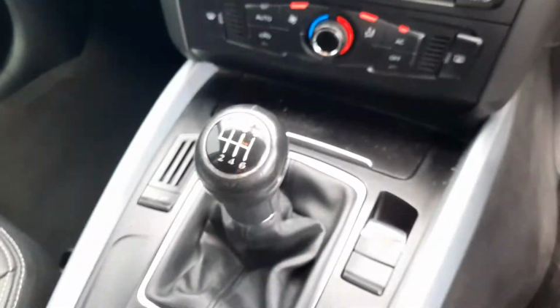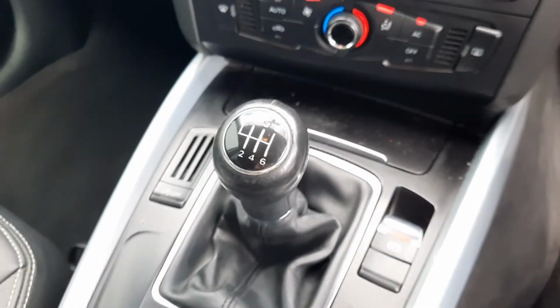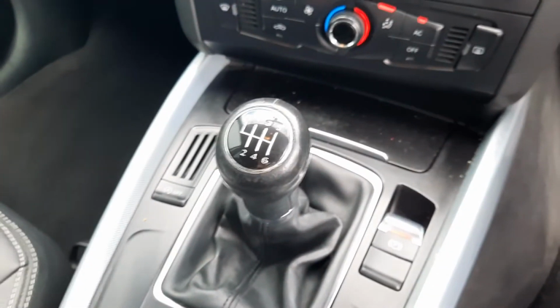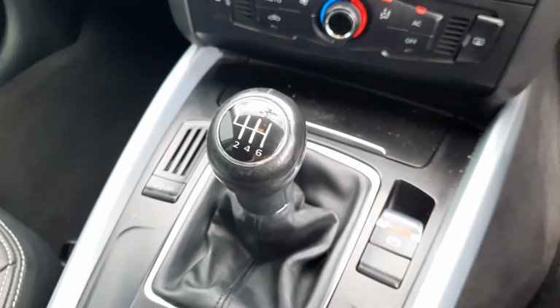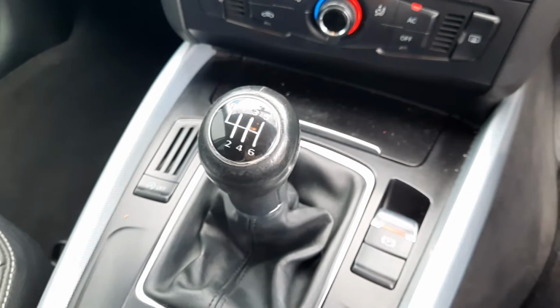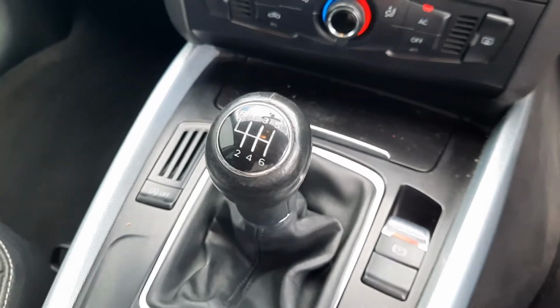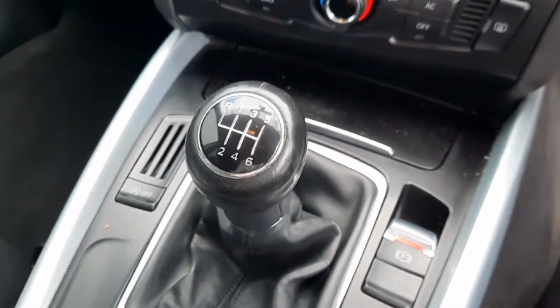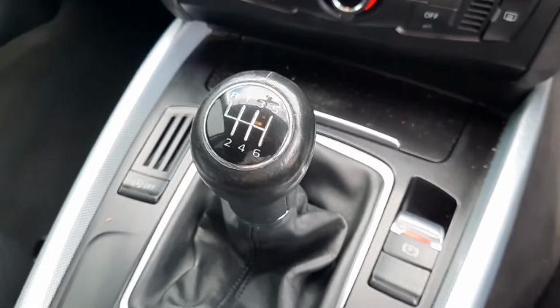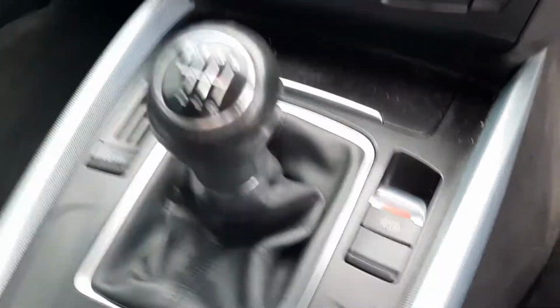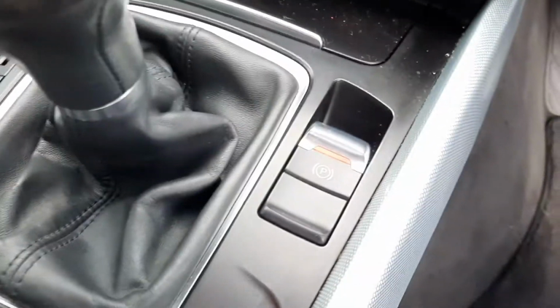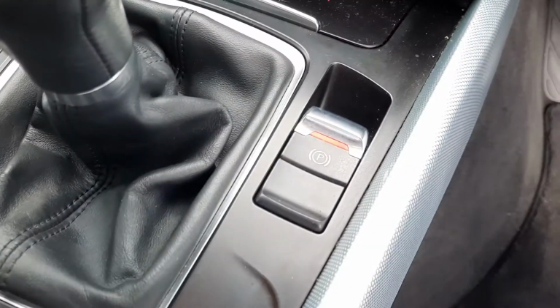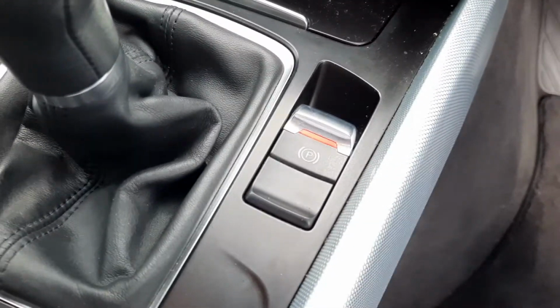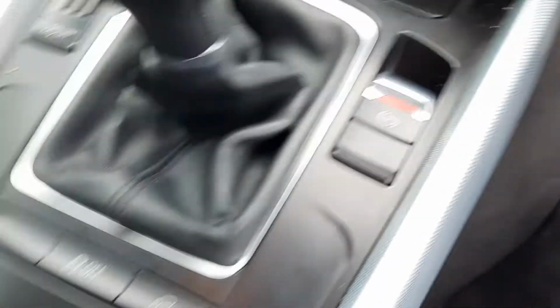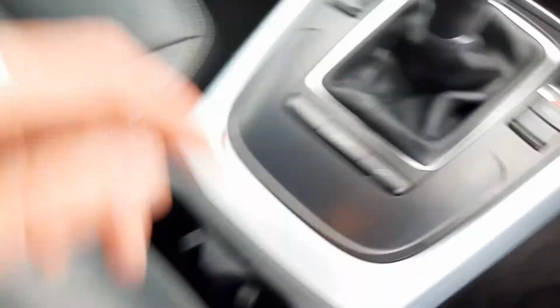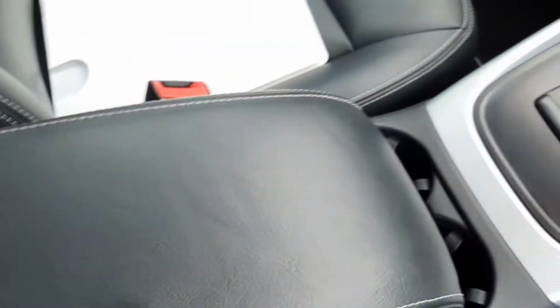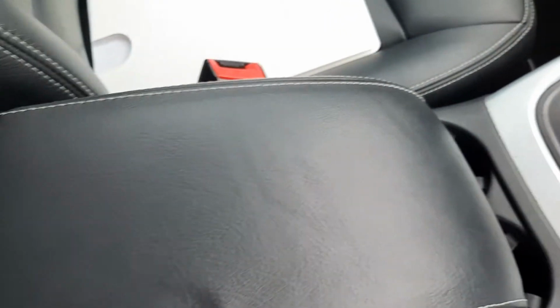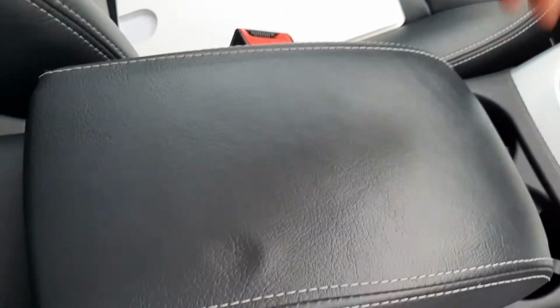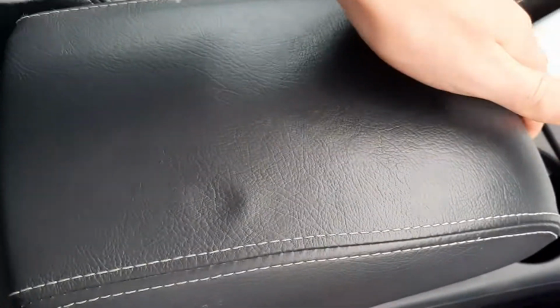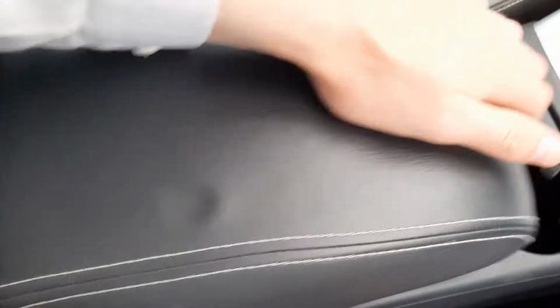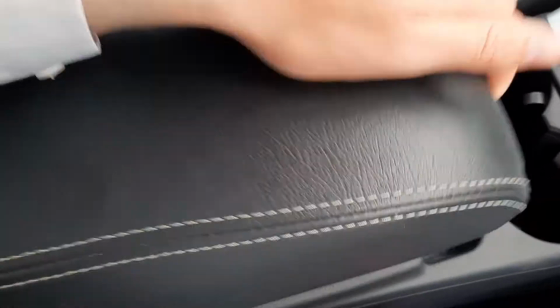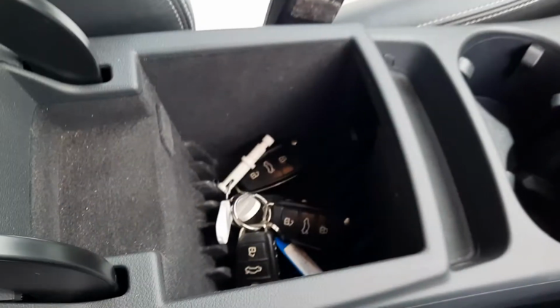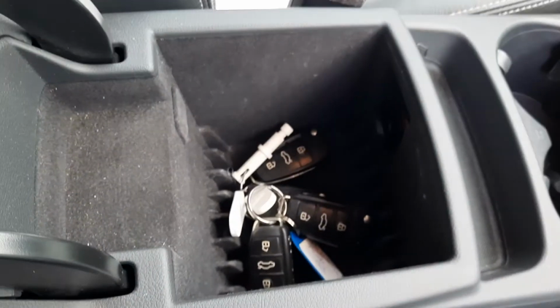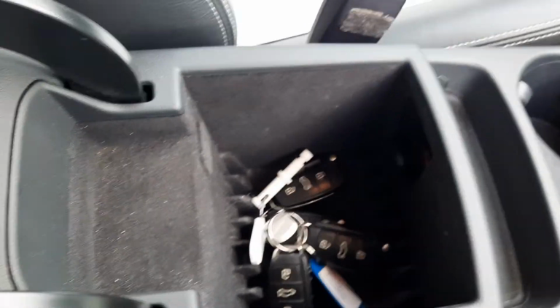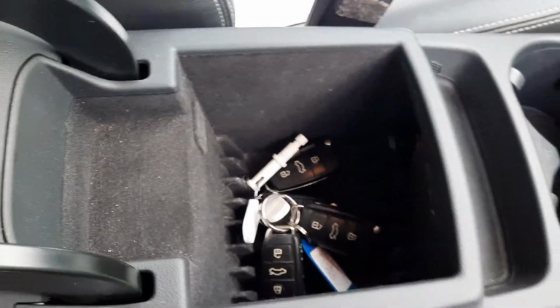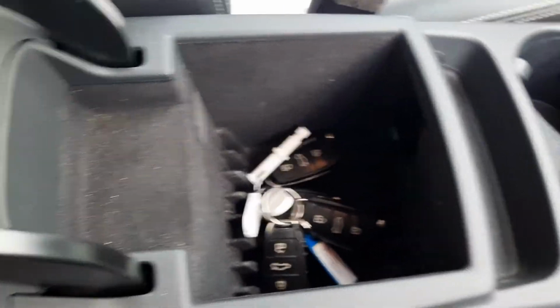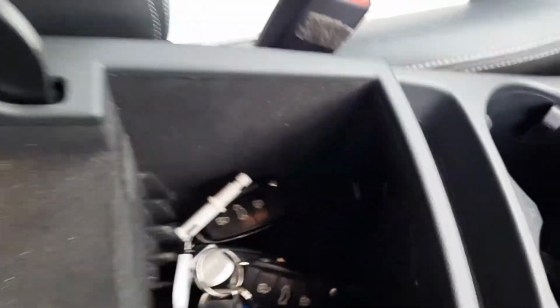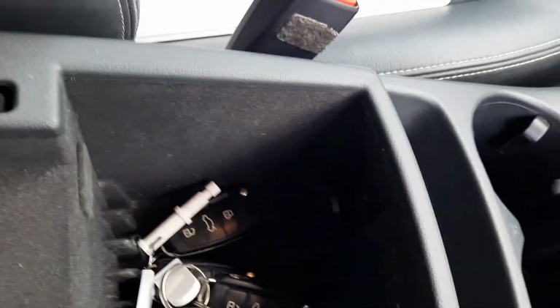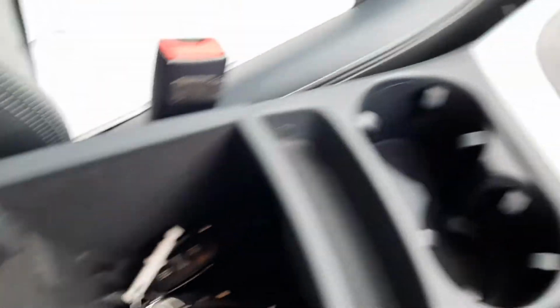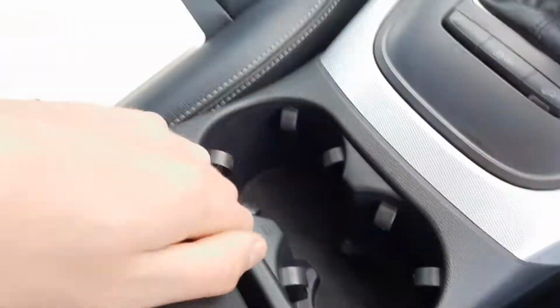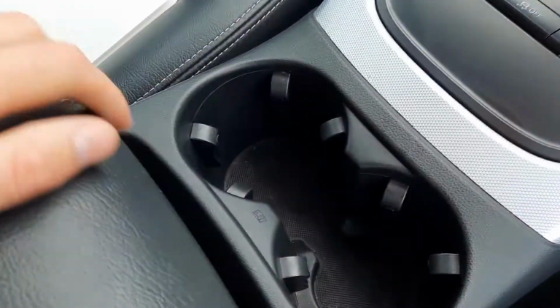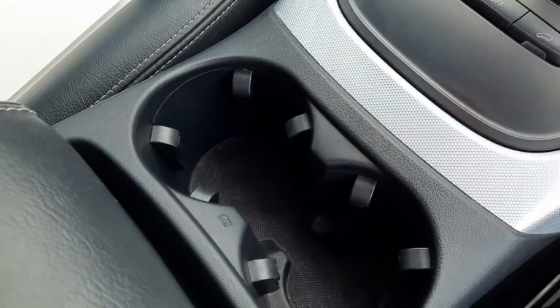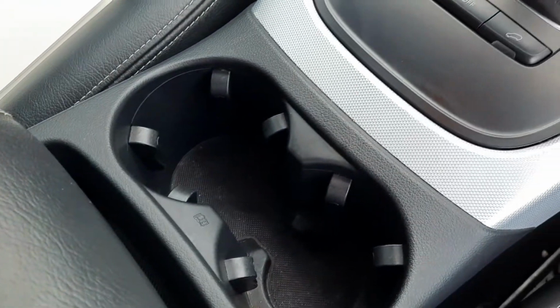You've got a 6-speed manual gearbox, your parking brake, and an adjustable leather armrest. There's a felt-lined cubby with a 12-volt socket underneath, and two cup holders.